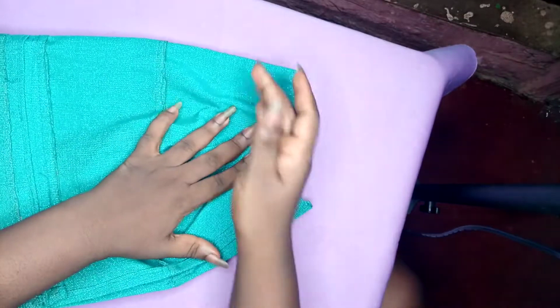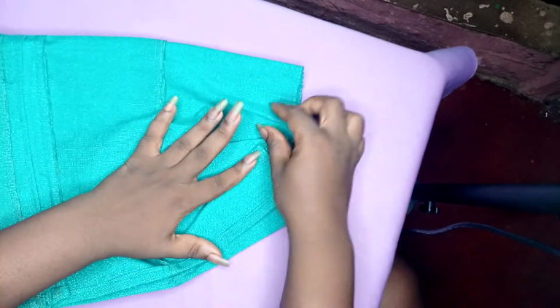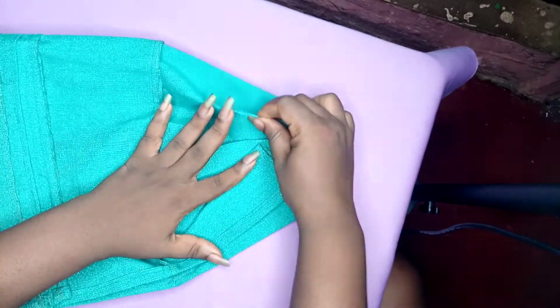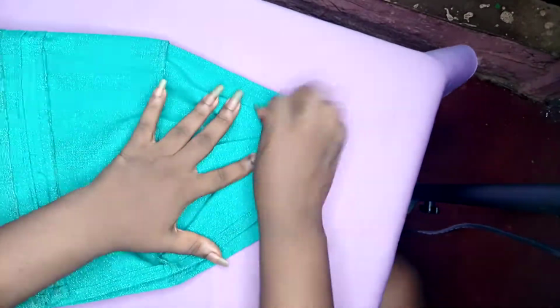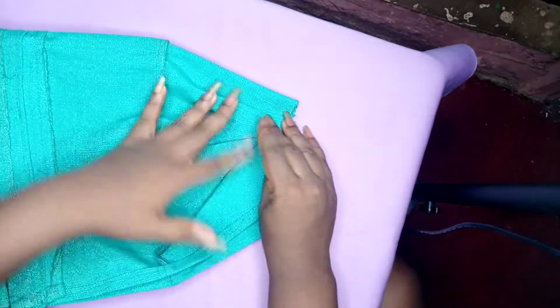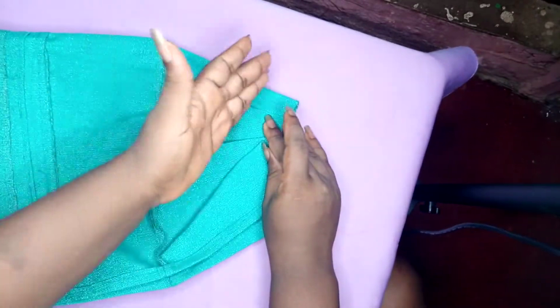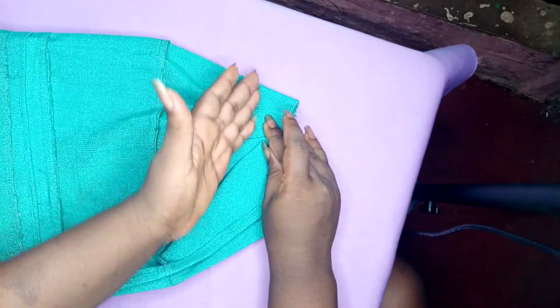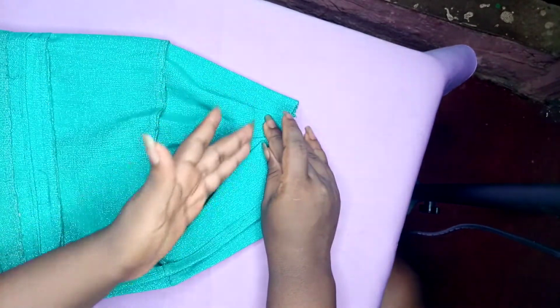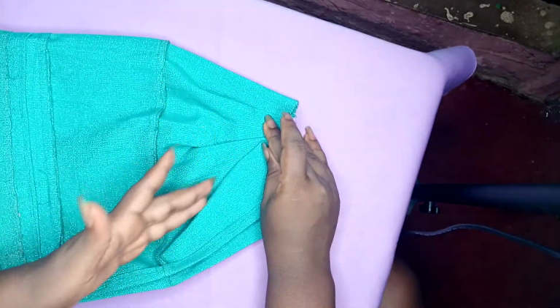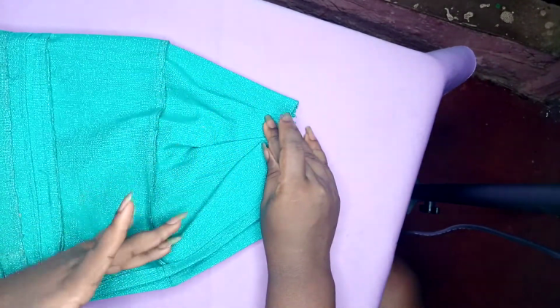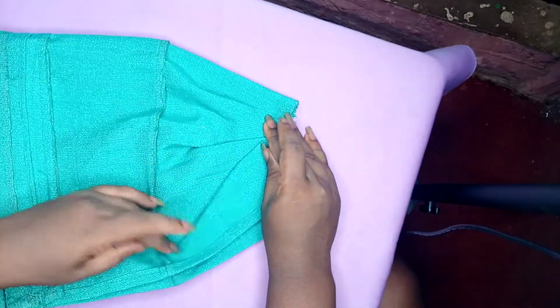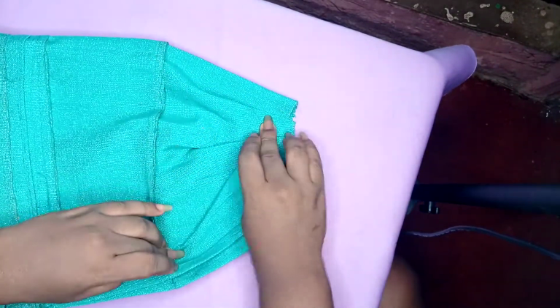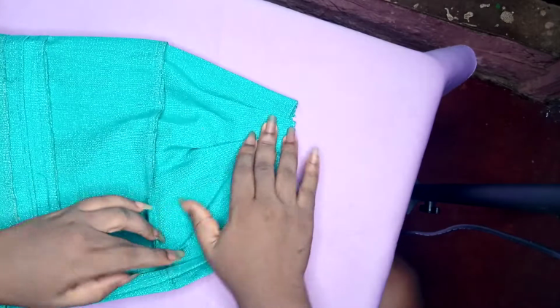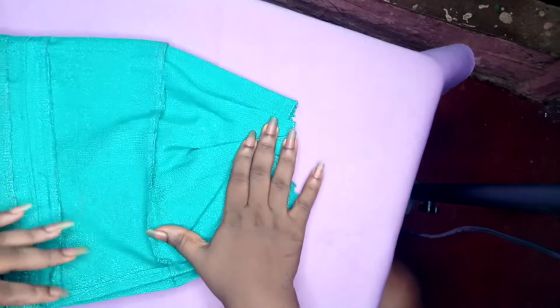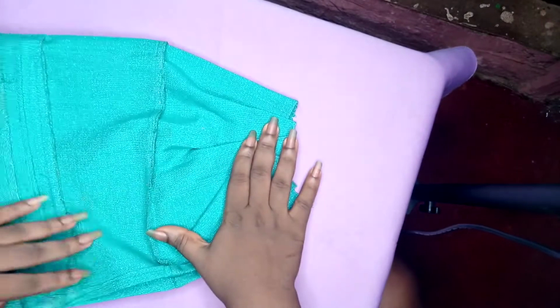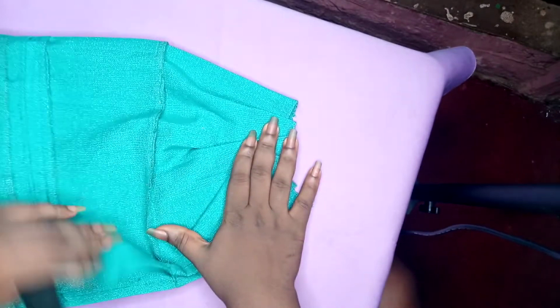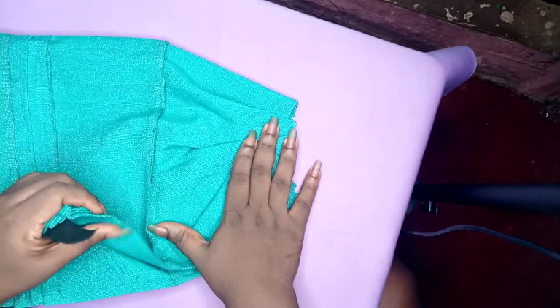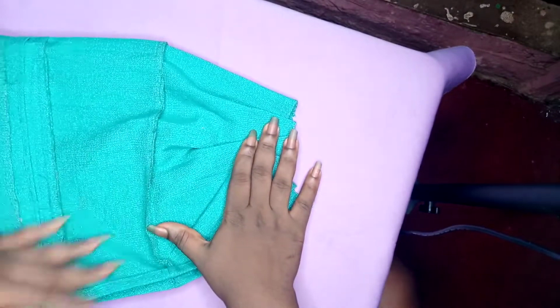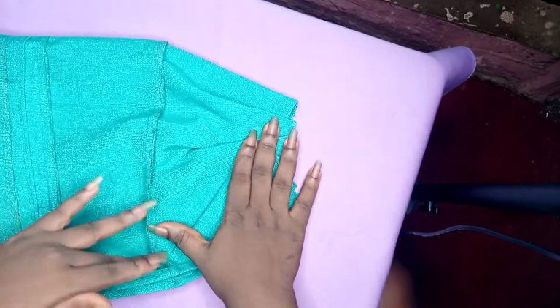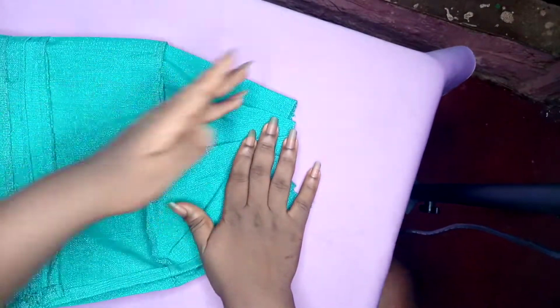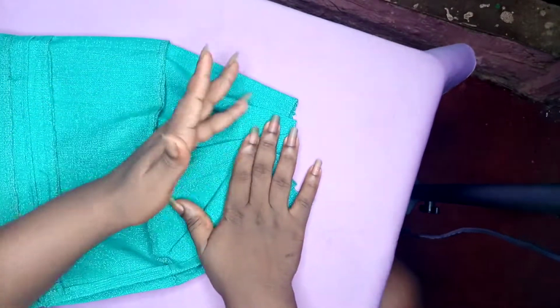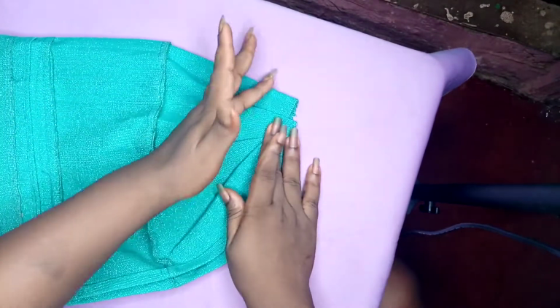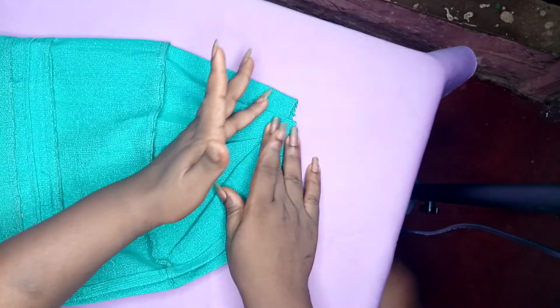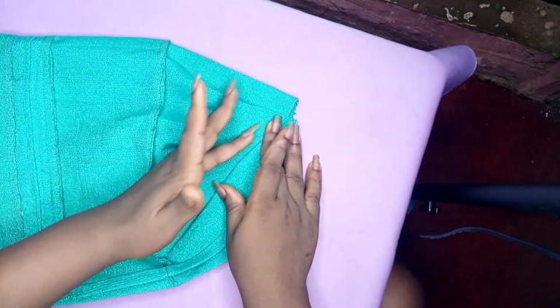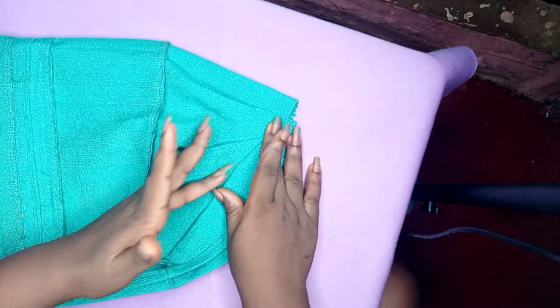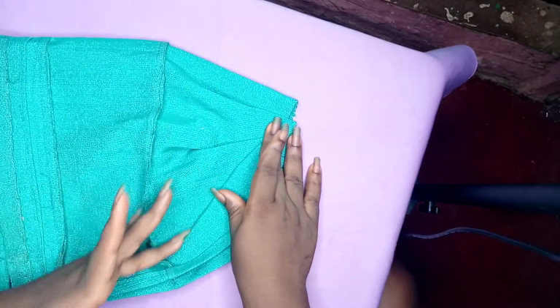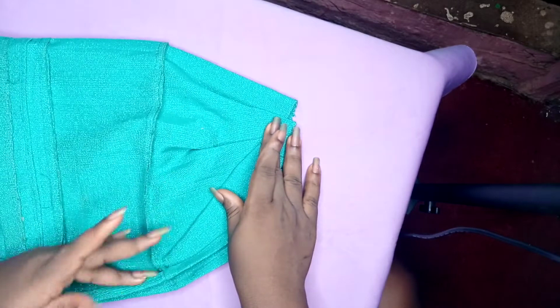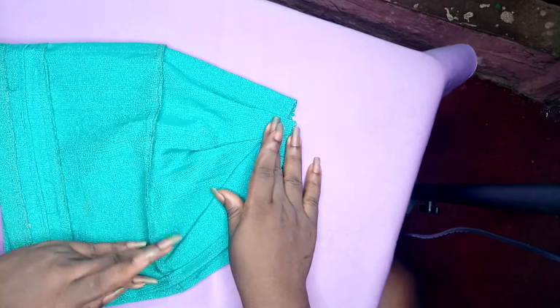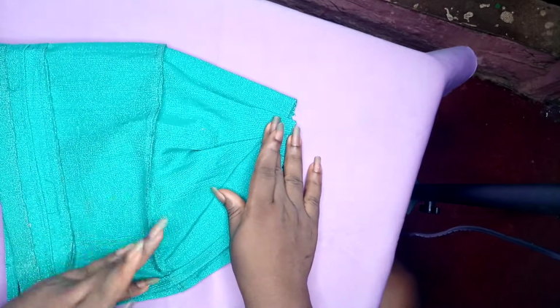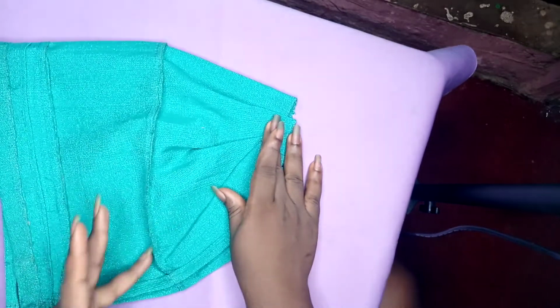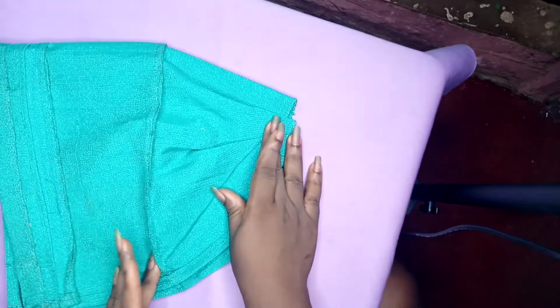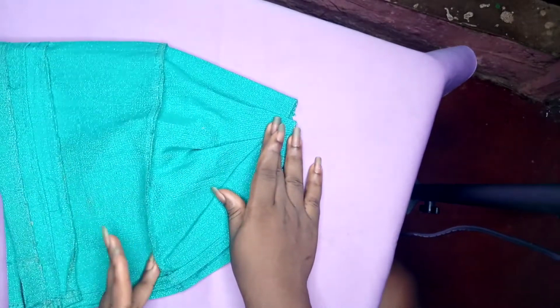So after creating those pleats, we will now sew just a straight line to this place. This place will be open so that you will be able to do it. We sew it from here like this, we sew it here. Then we double stitch it here.